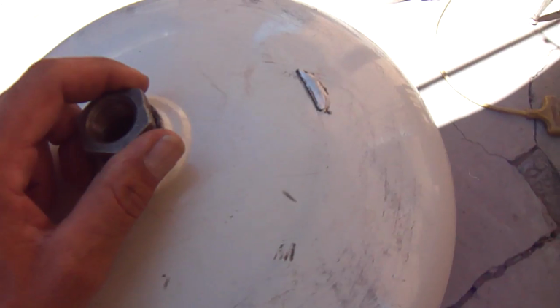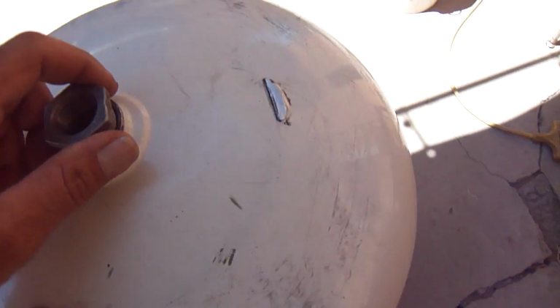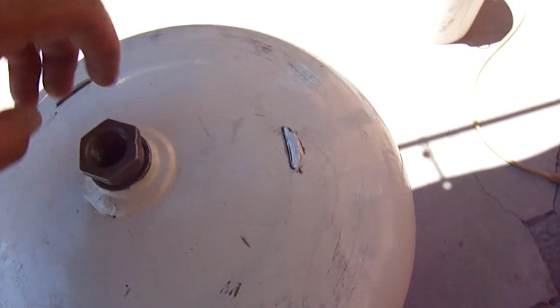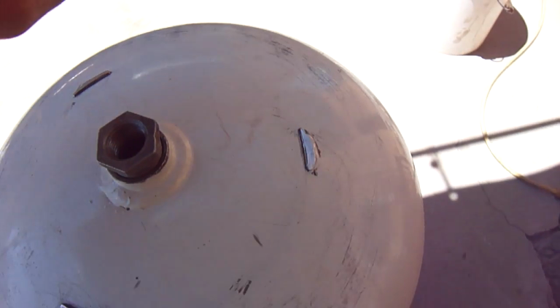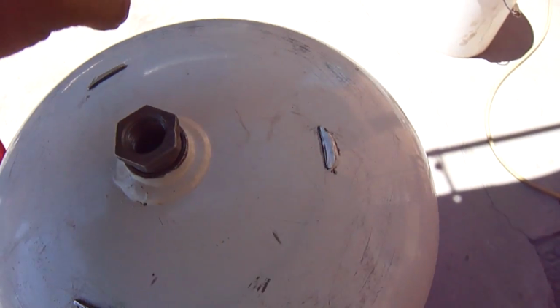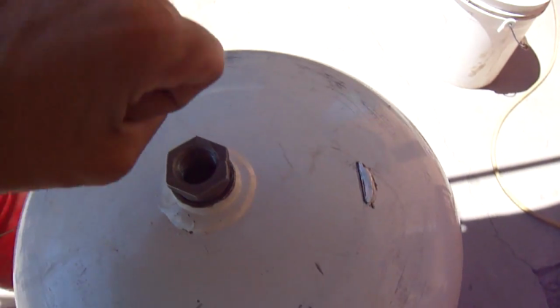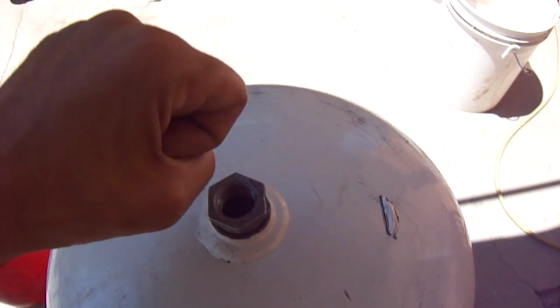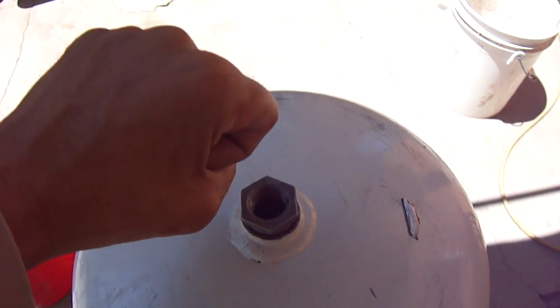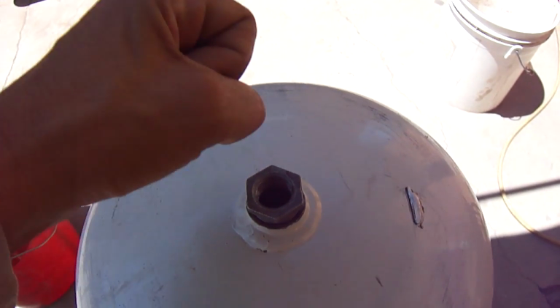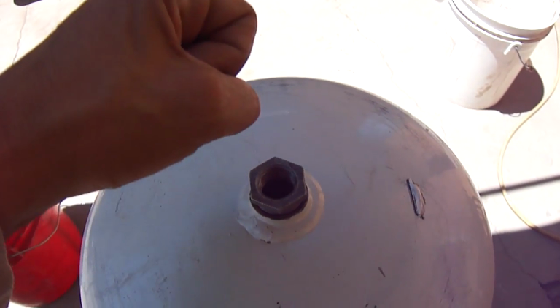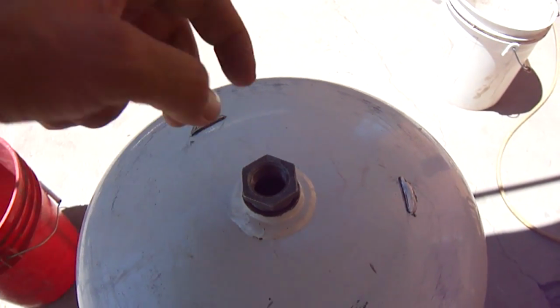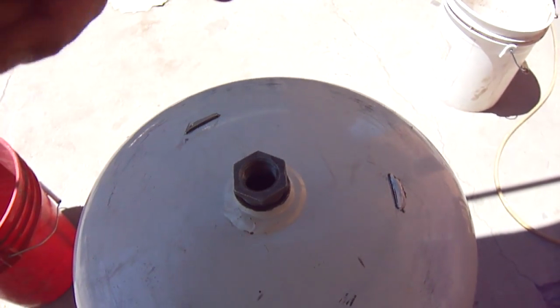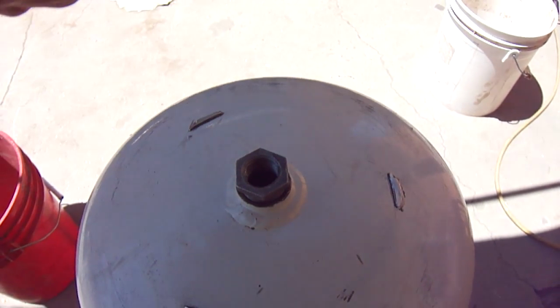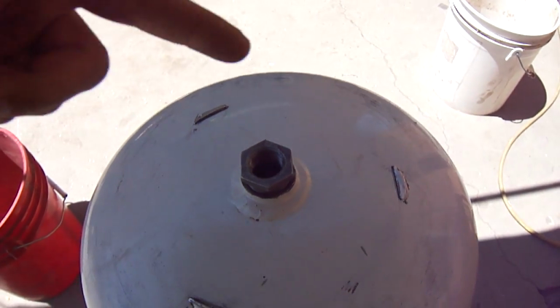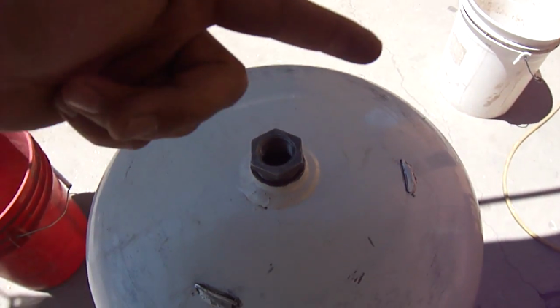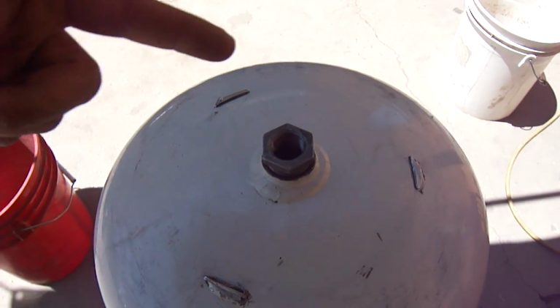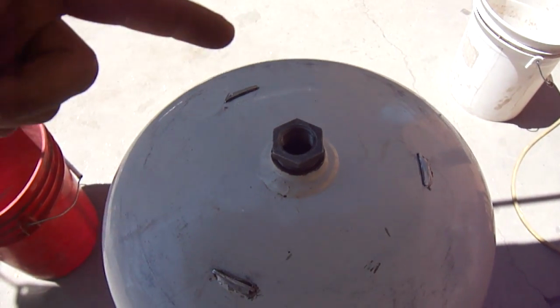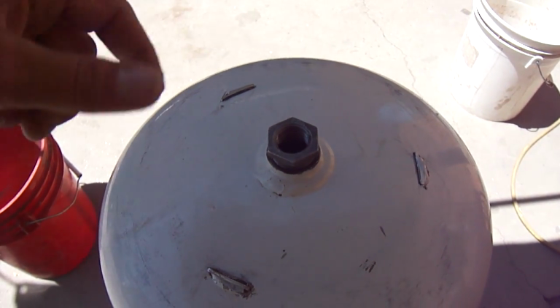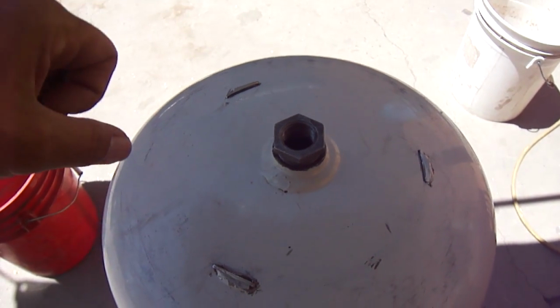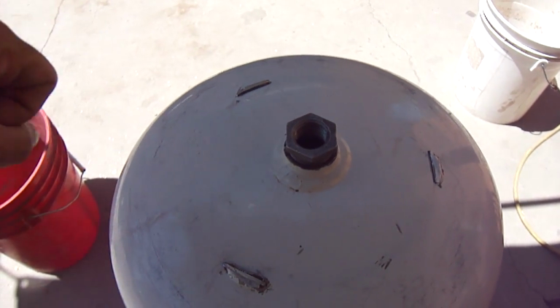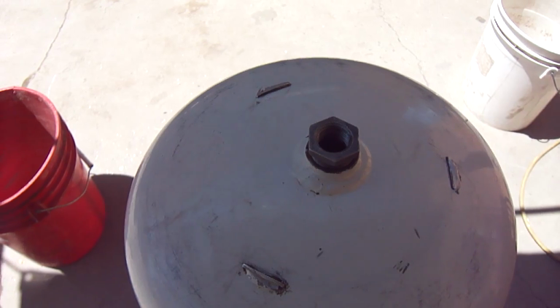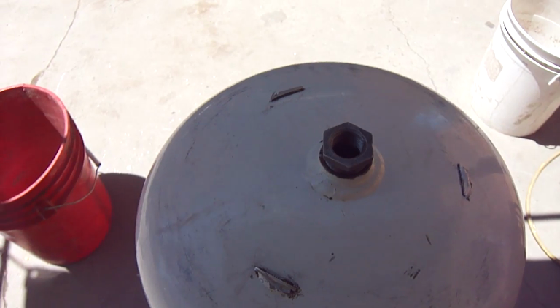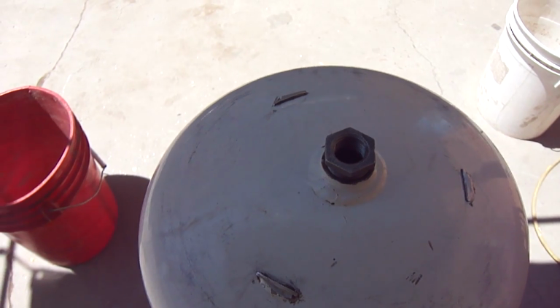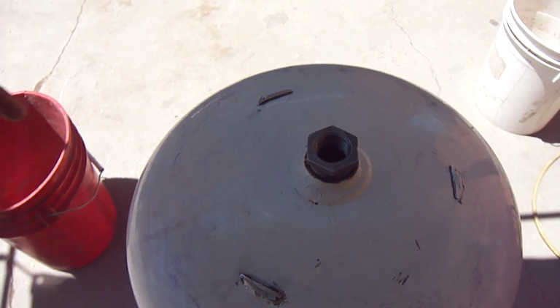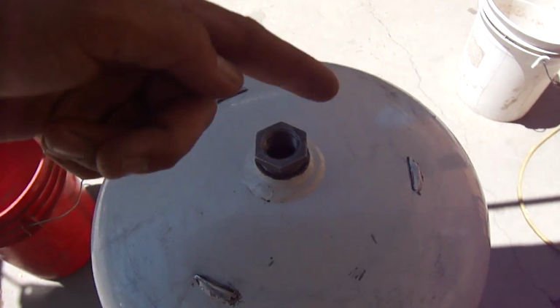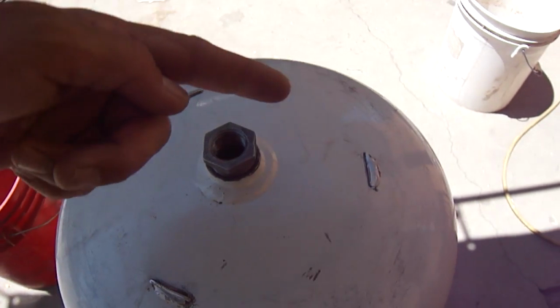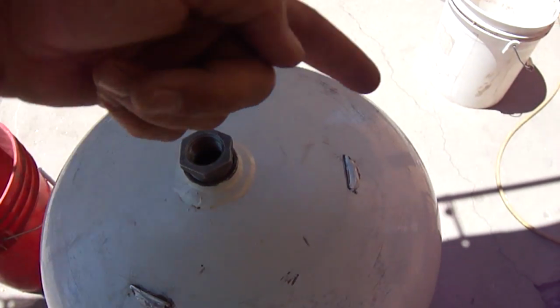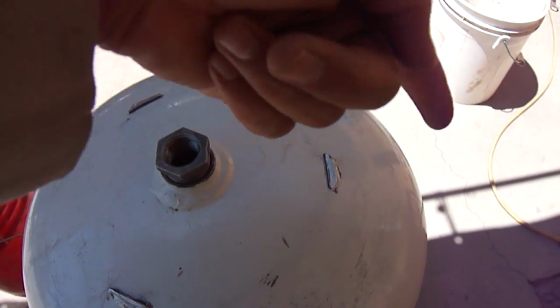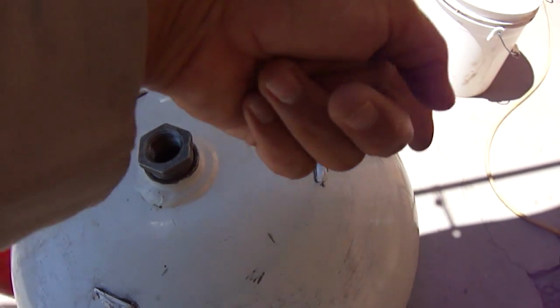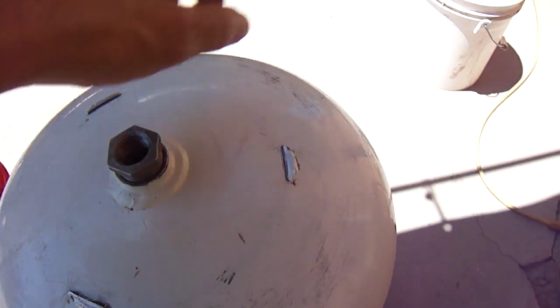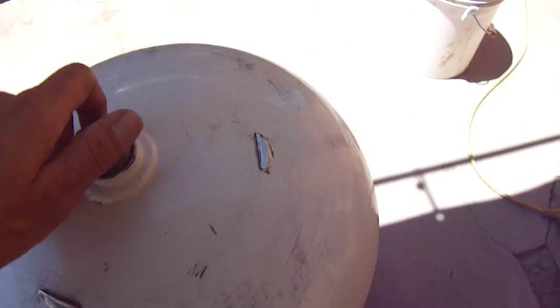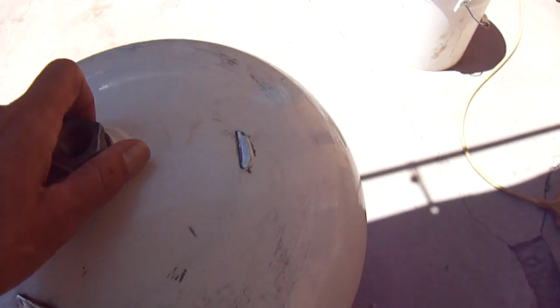This is where my lever is going to go, and then a tee — out to the holes, out to the top.